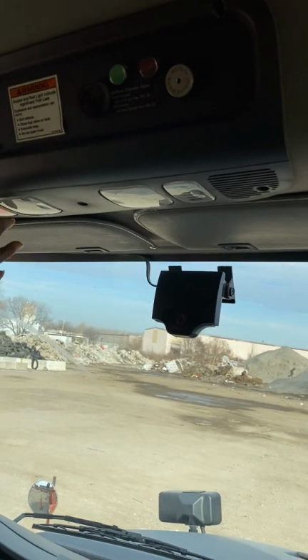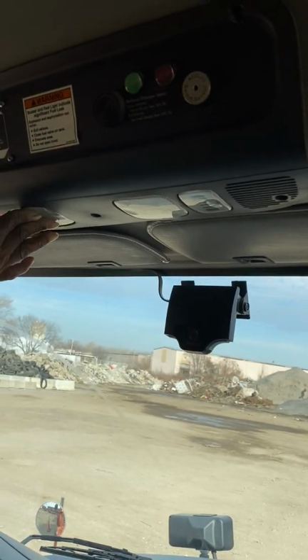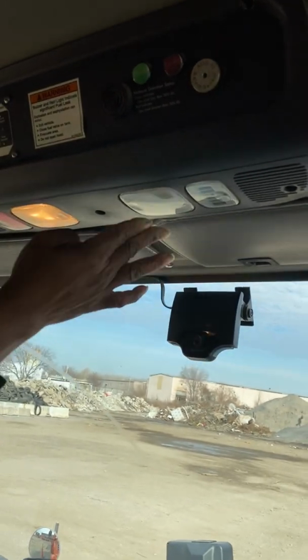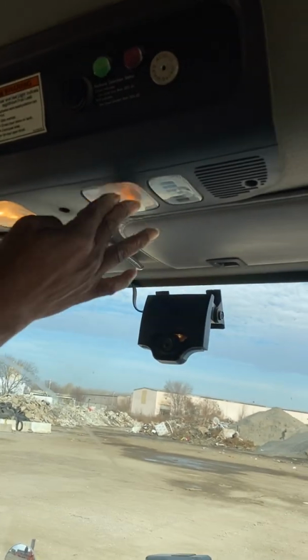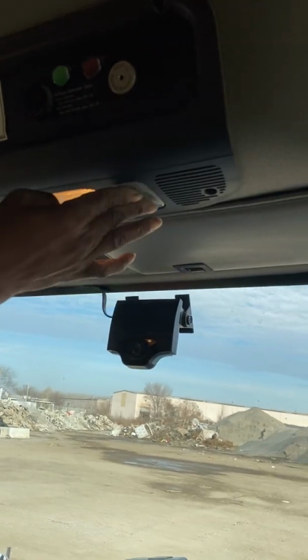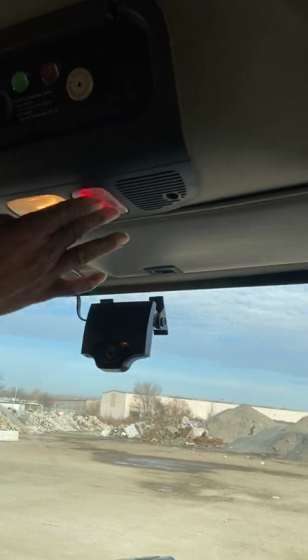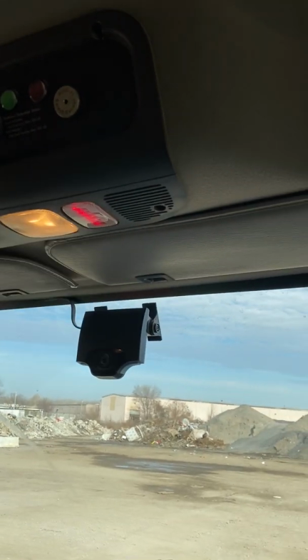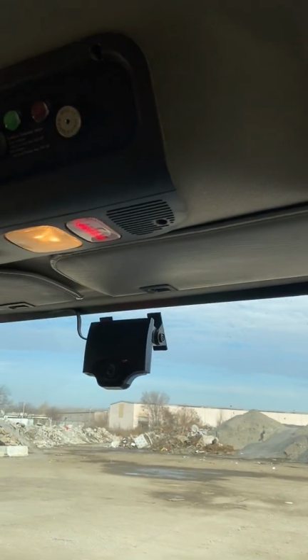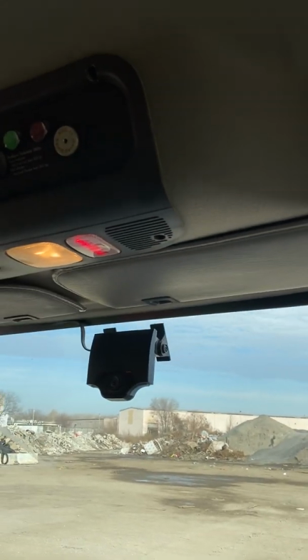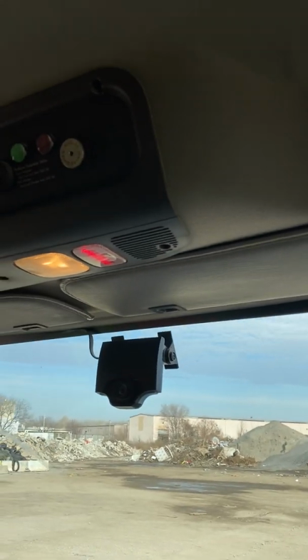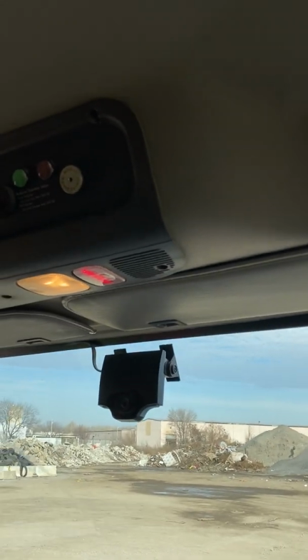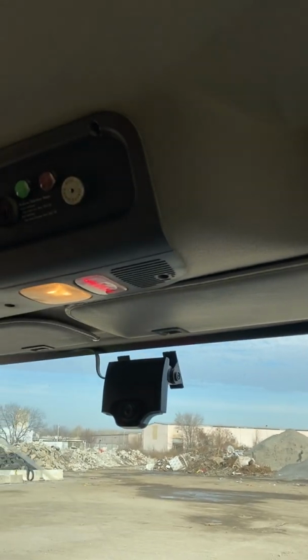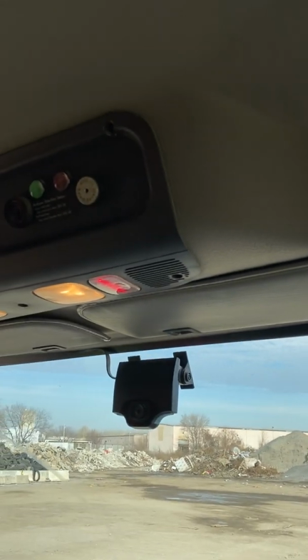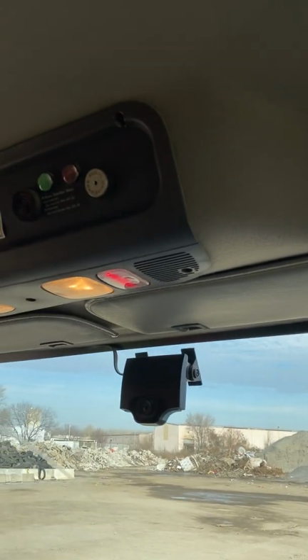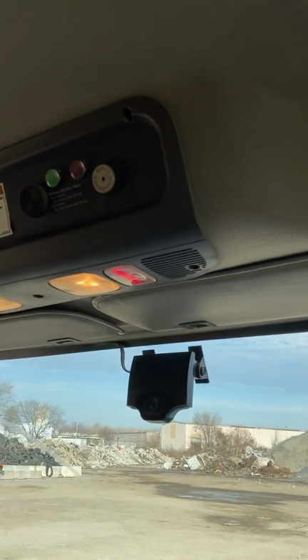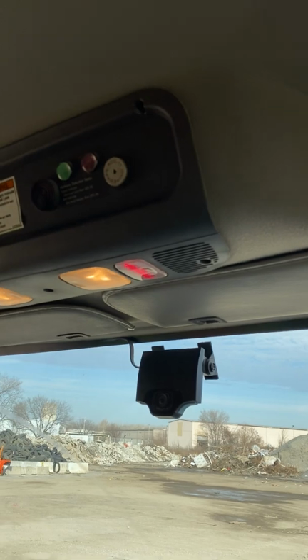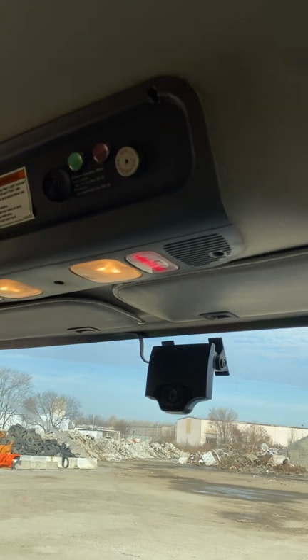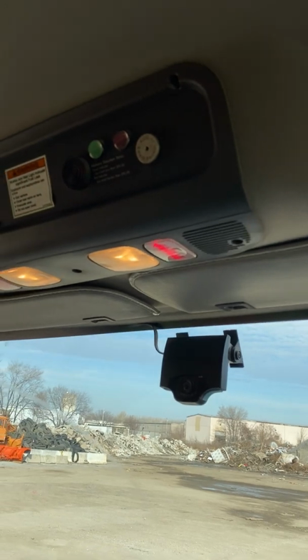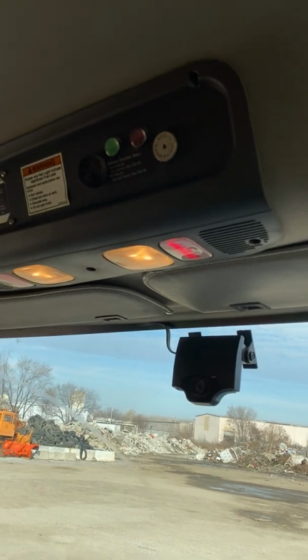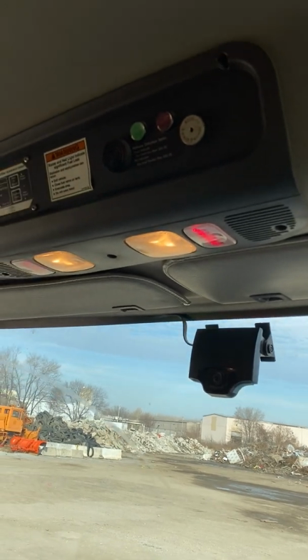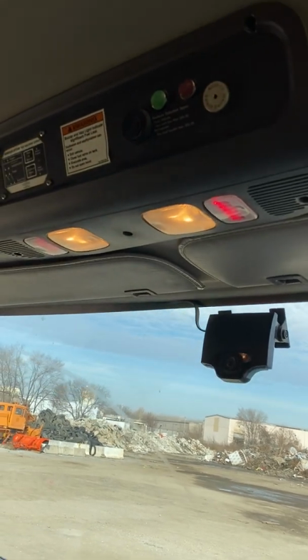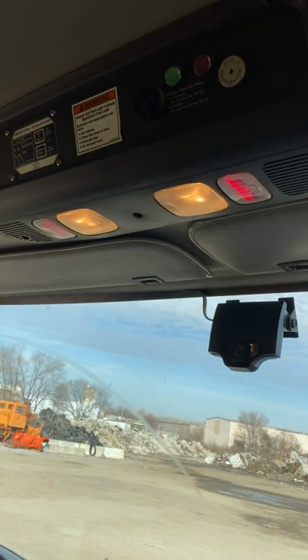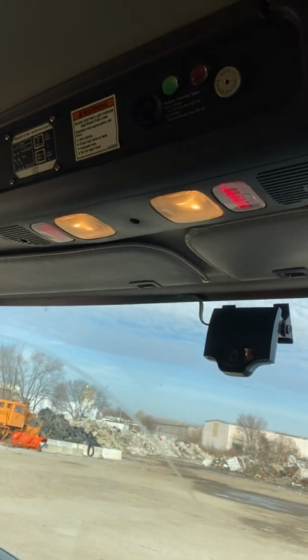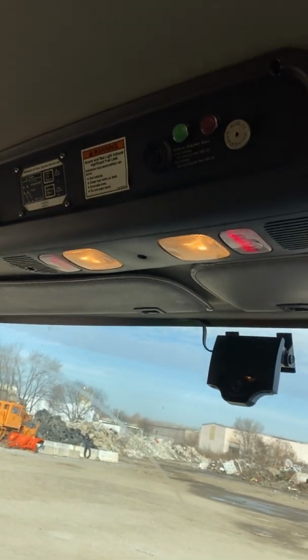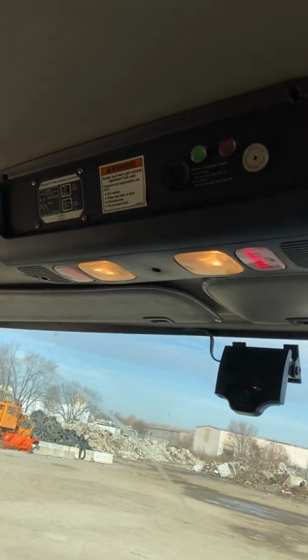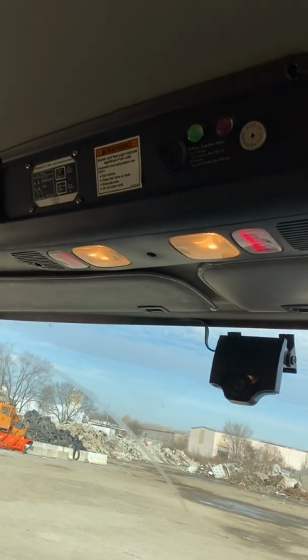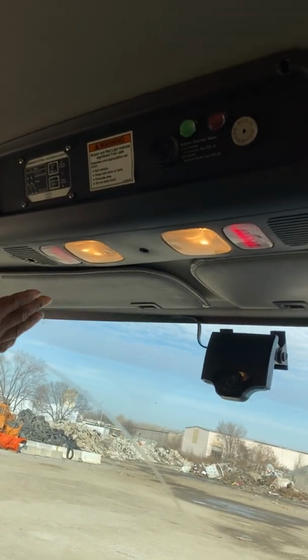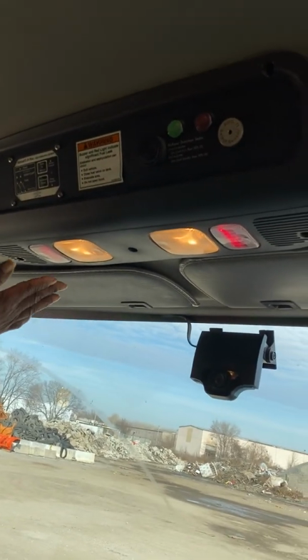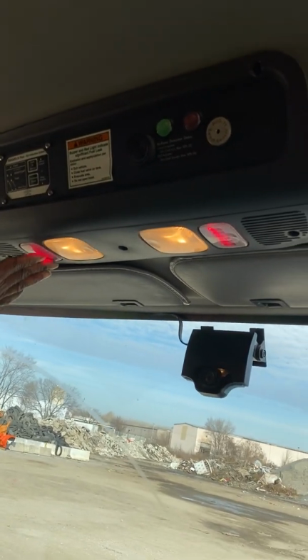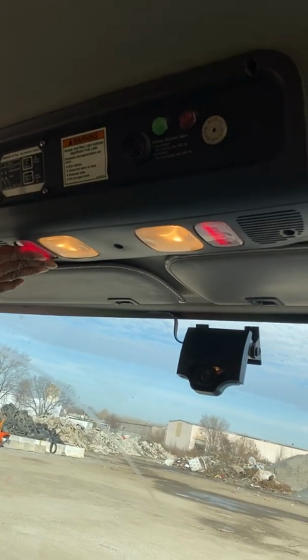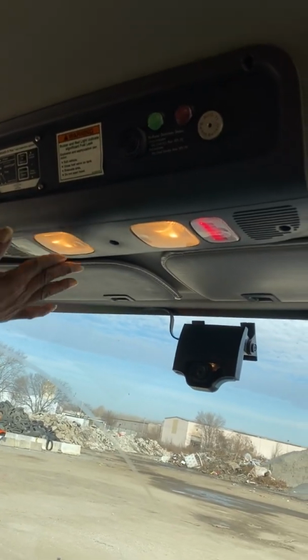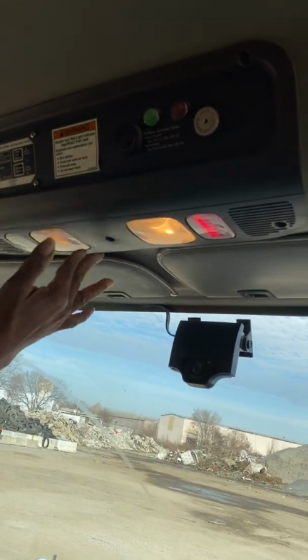All of my cab lights are clean, clear, not cracked, and they all tighten, secure, and work properly.